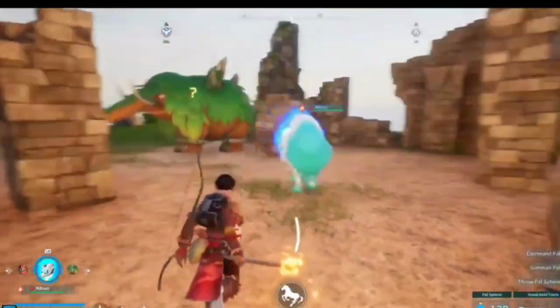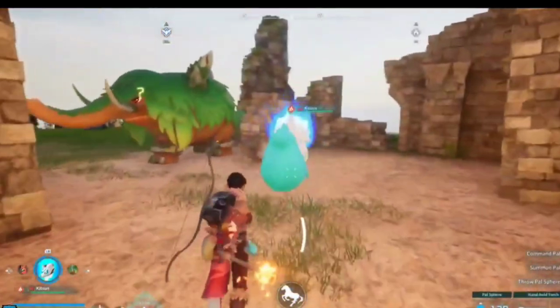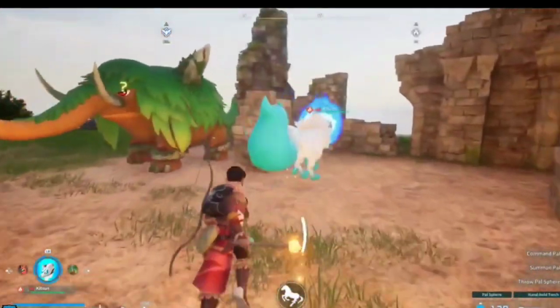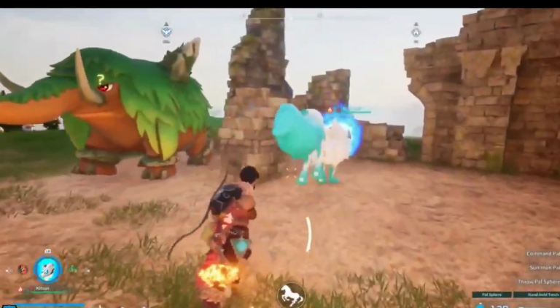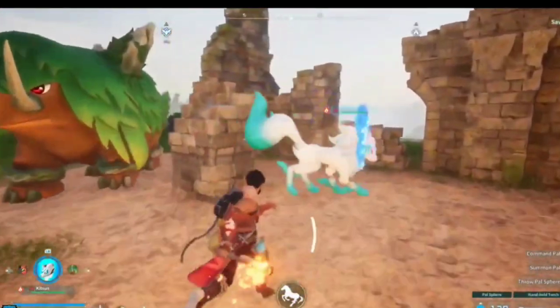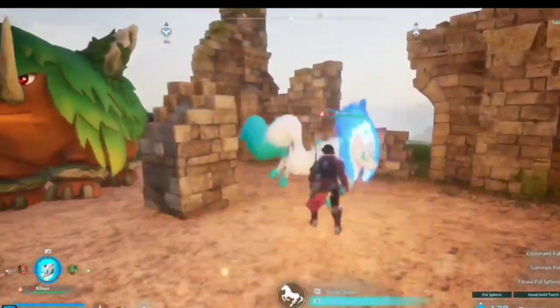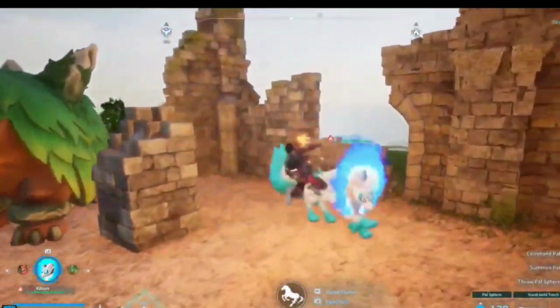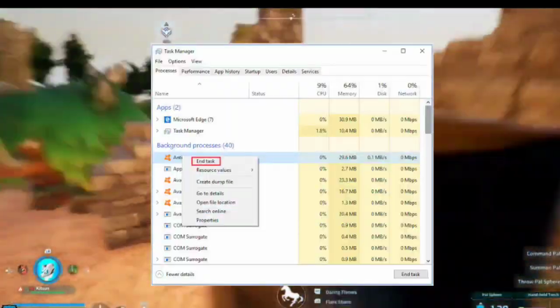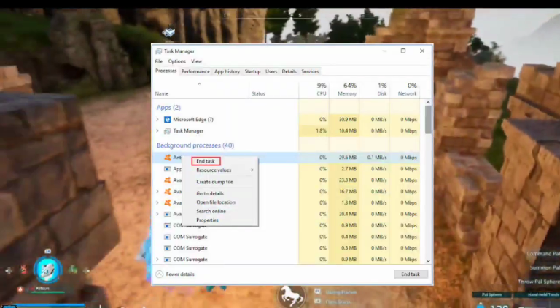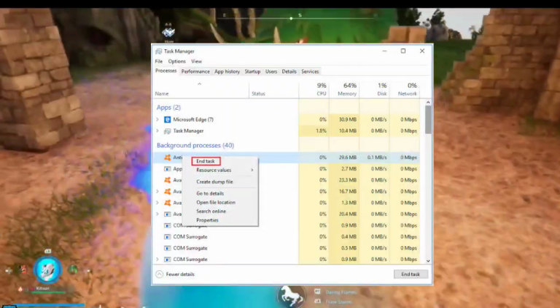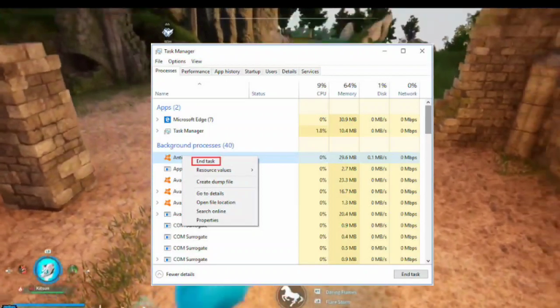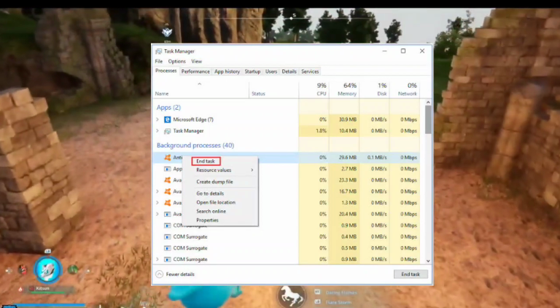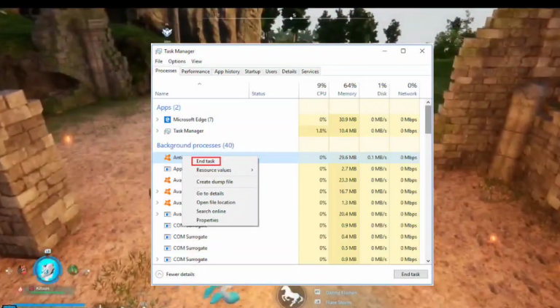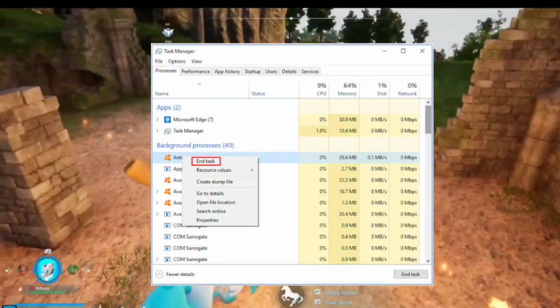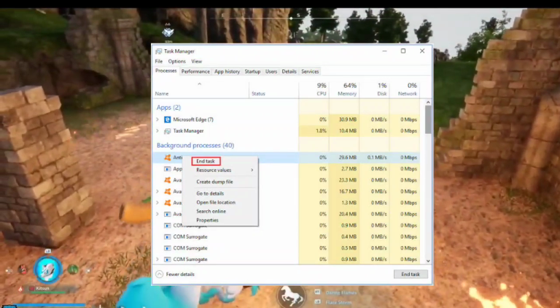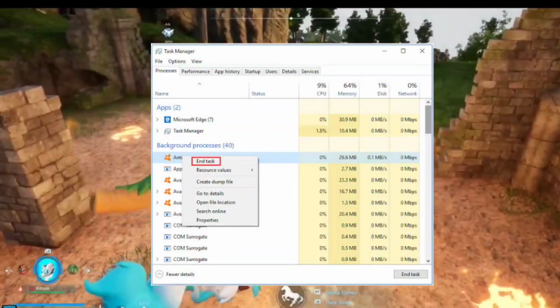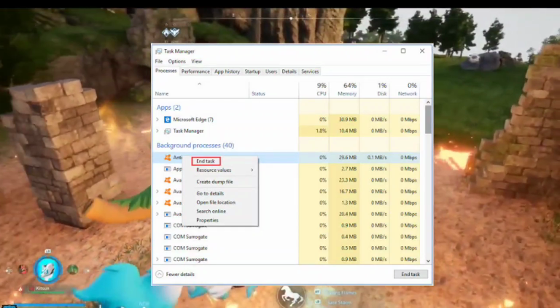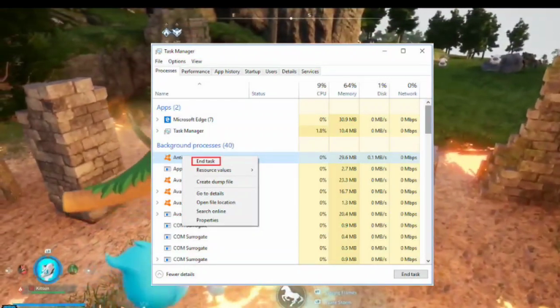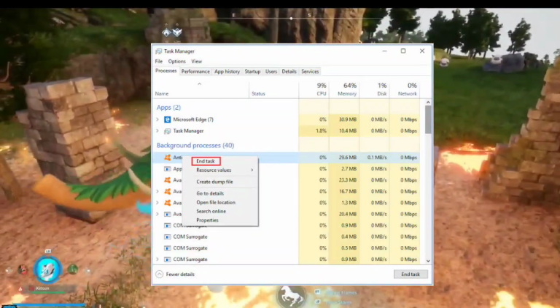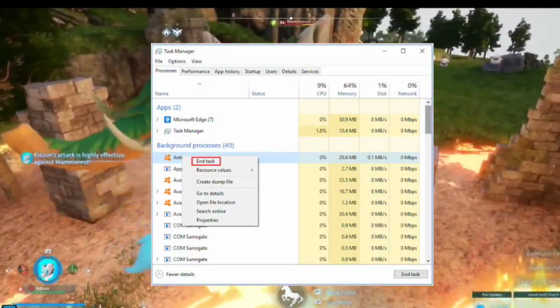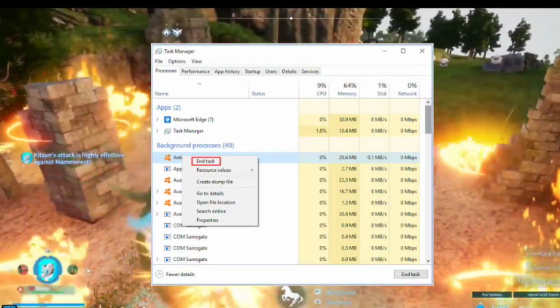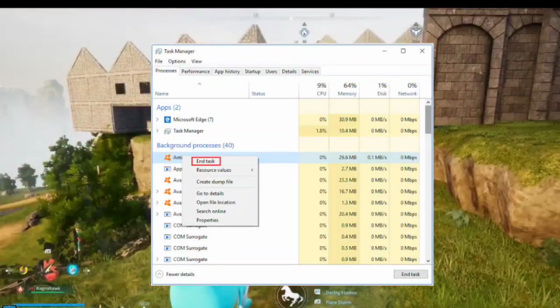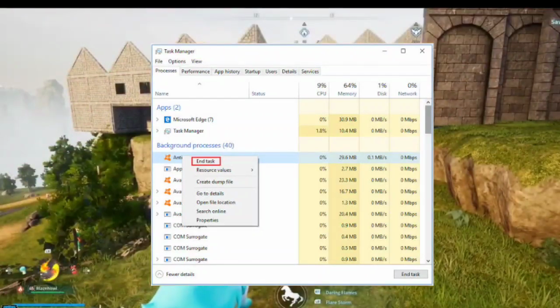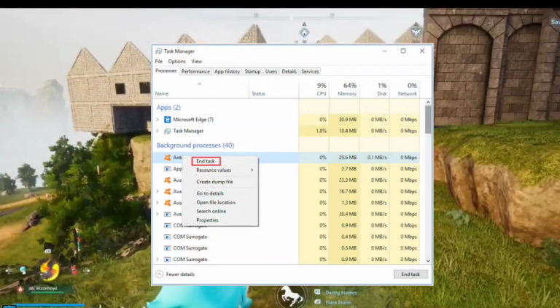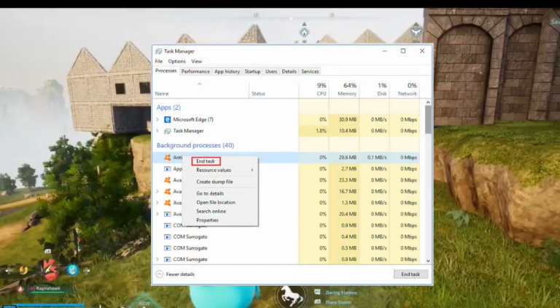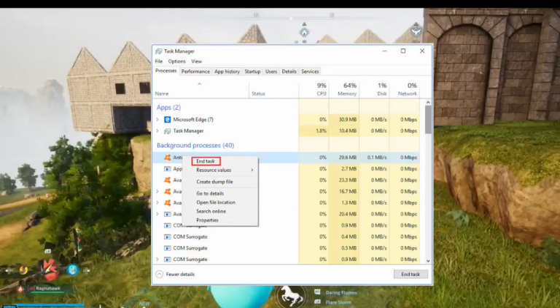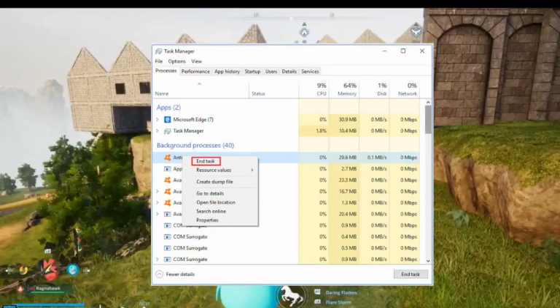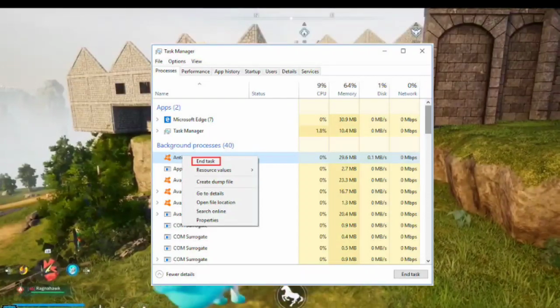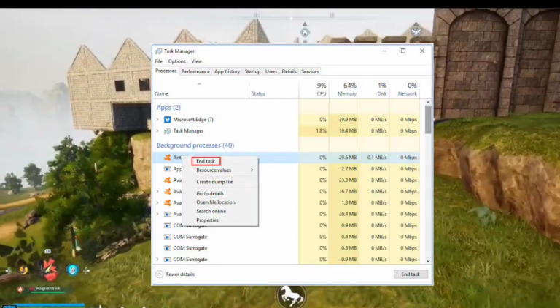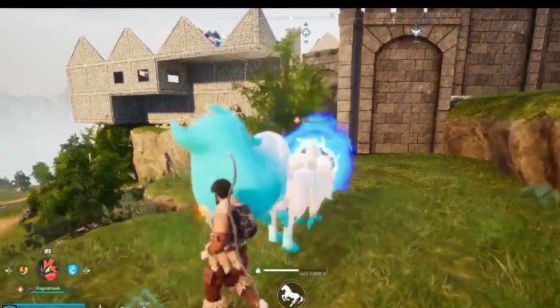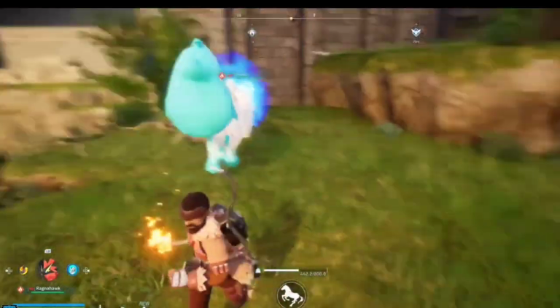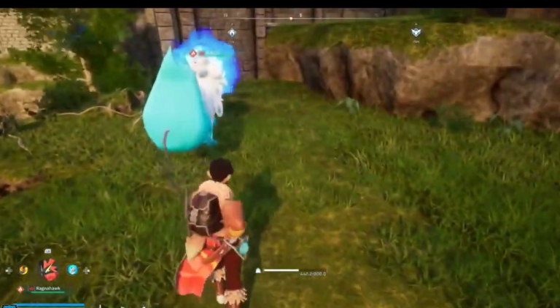2. Close background applications. Shut down bandwidth-hungry apps. Say goodbye to streaming, downloads, and other devices sharing your network while you're in Palworld.